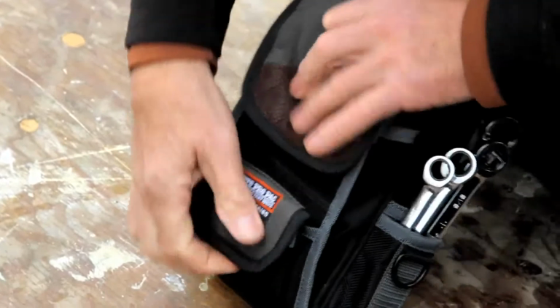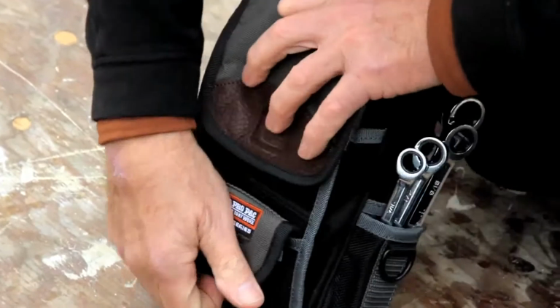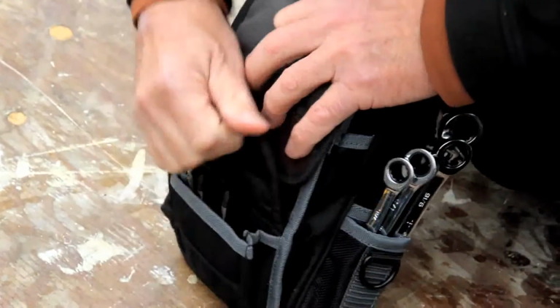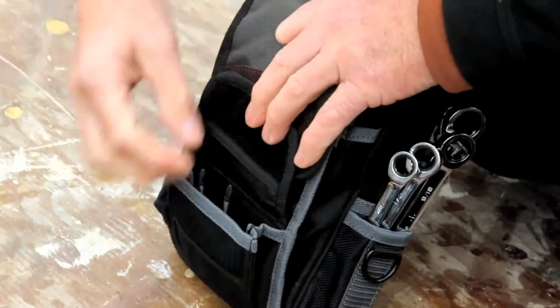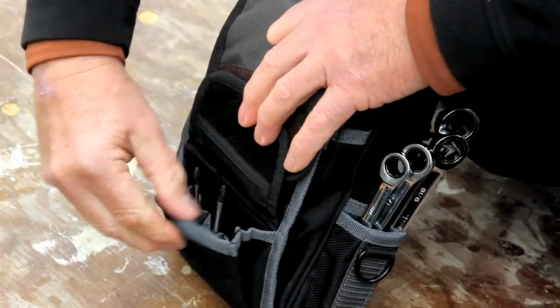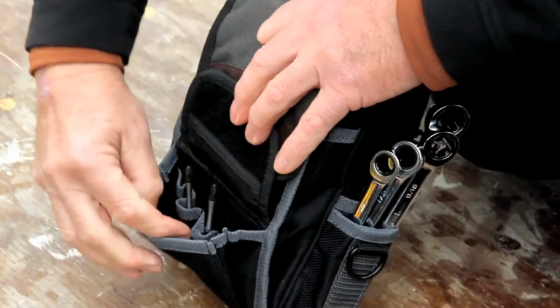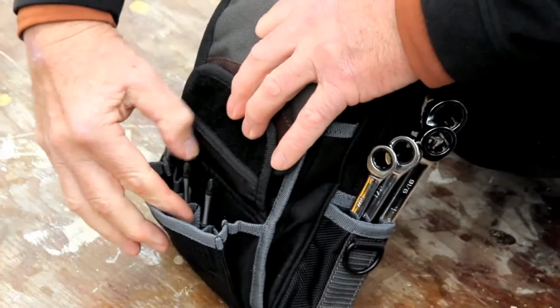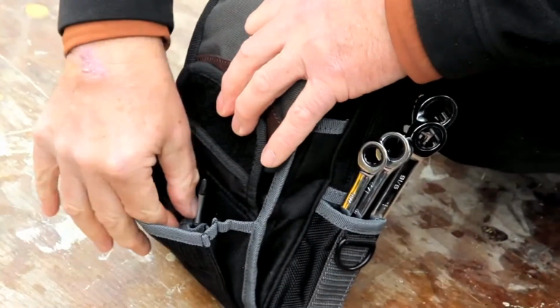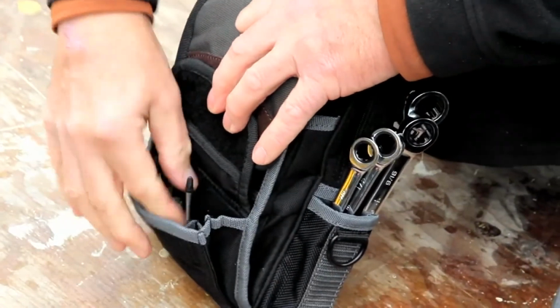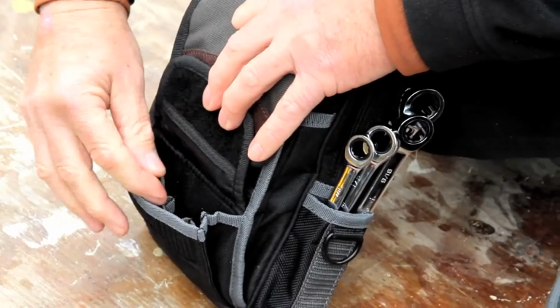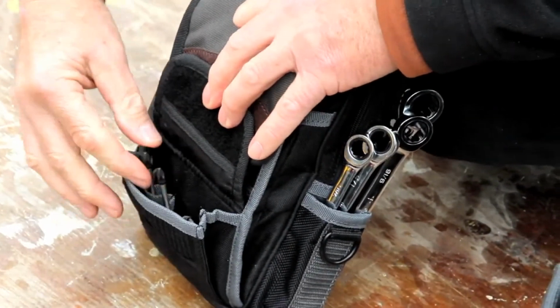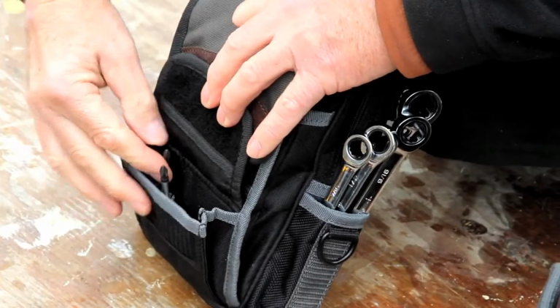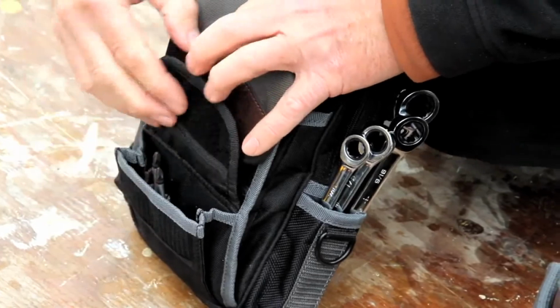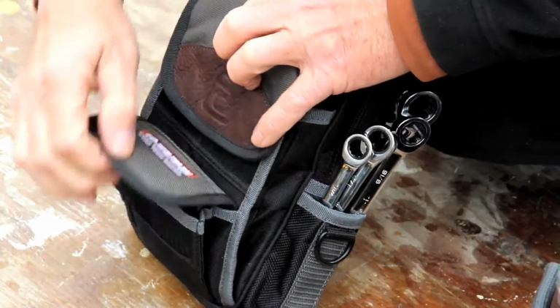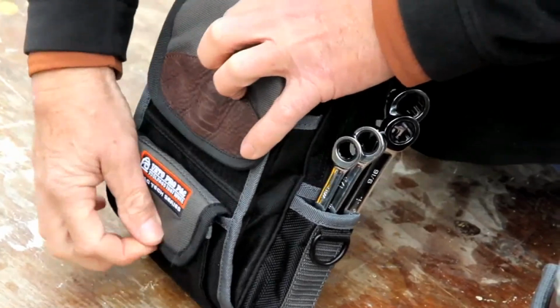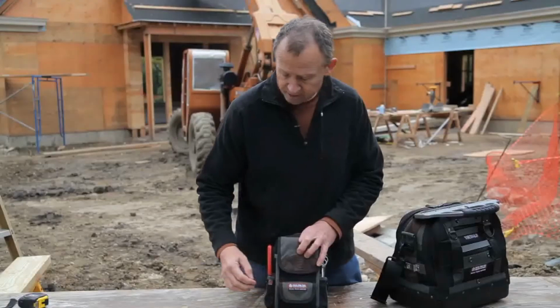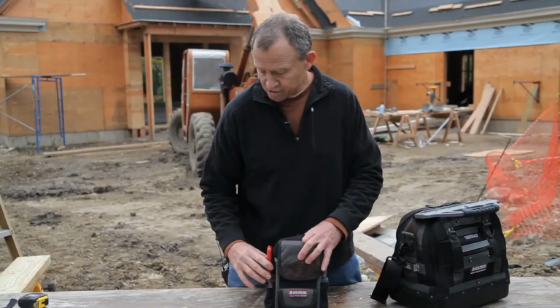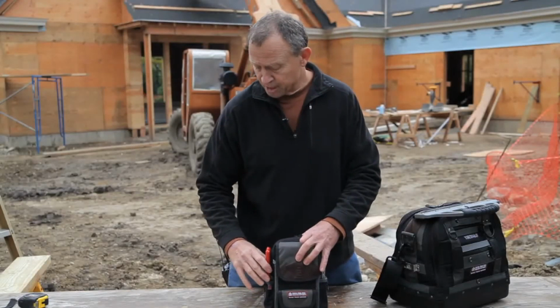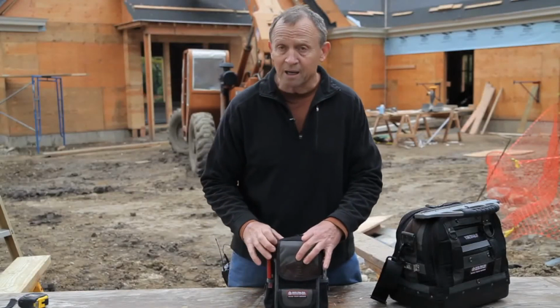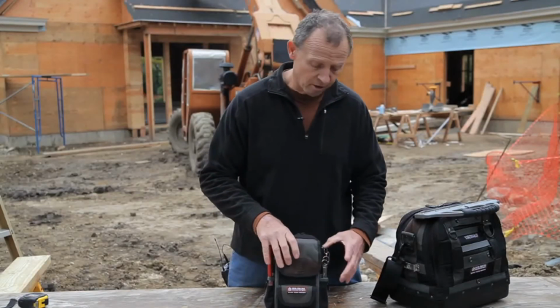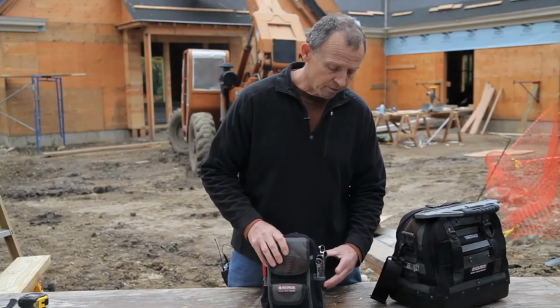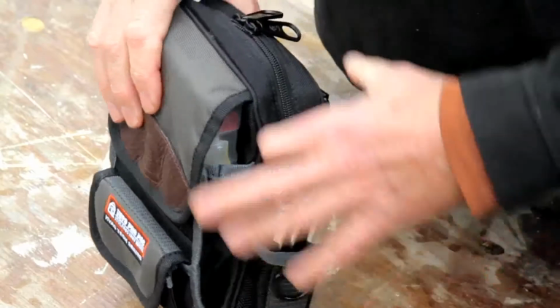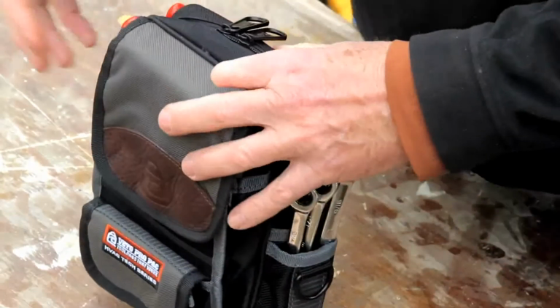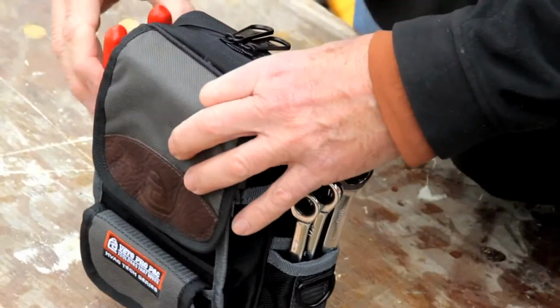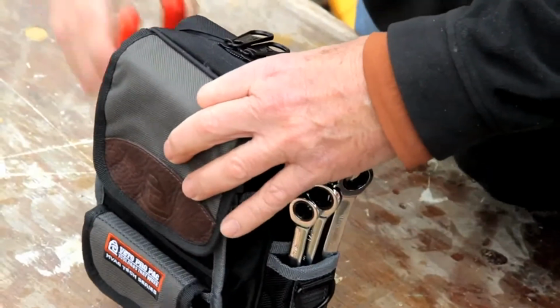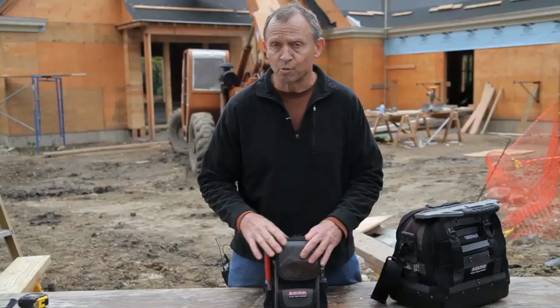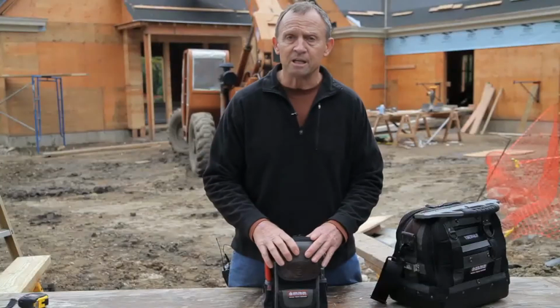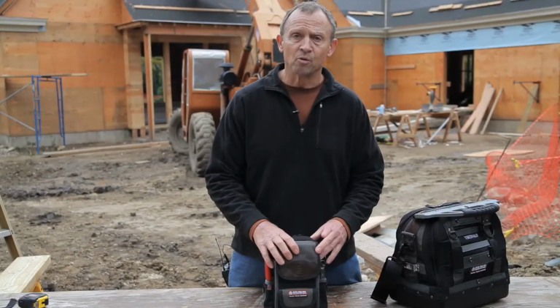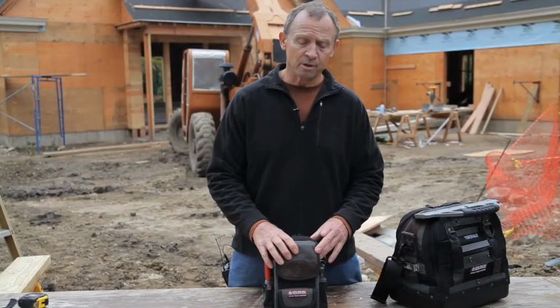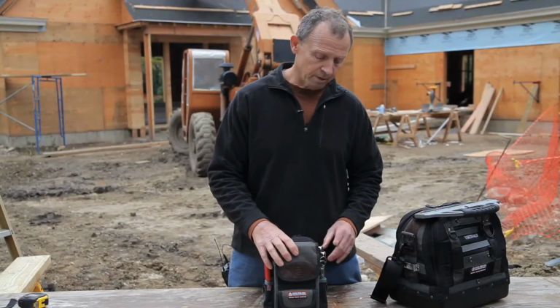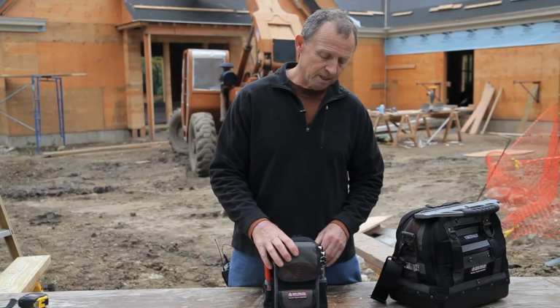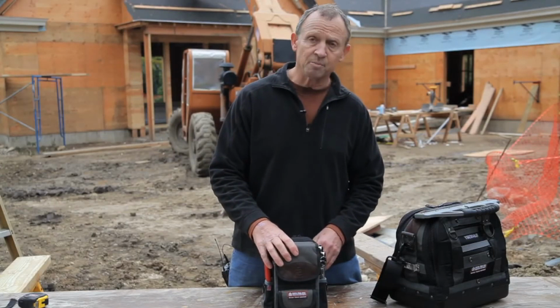There's another smaller pocket in the front where you can keep bit extensions and nut extensions. And on the sides there are a couple of pockets for a few wrenches or wire snips, or whatever you need to bring along with the meter.